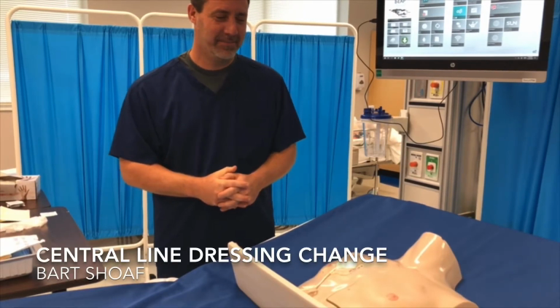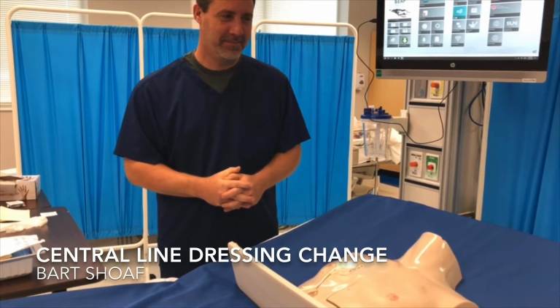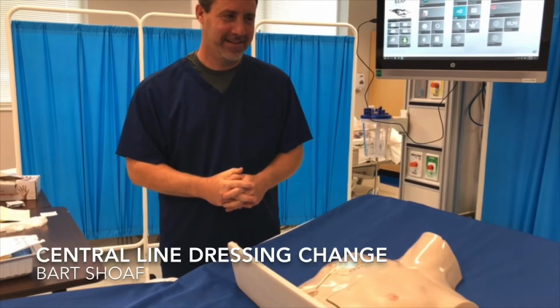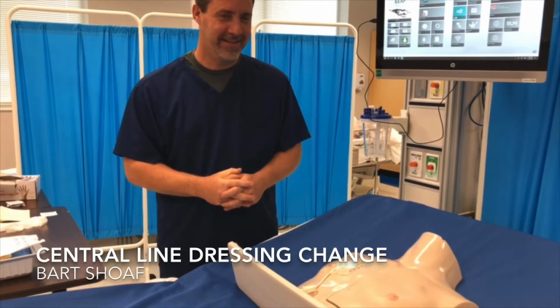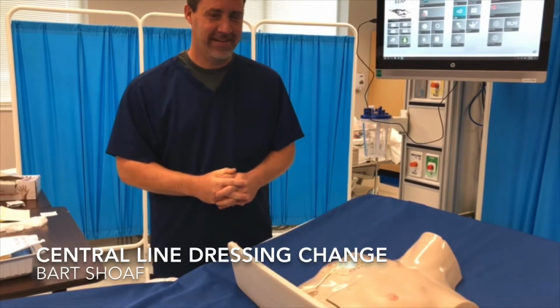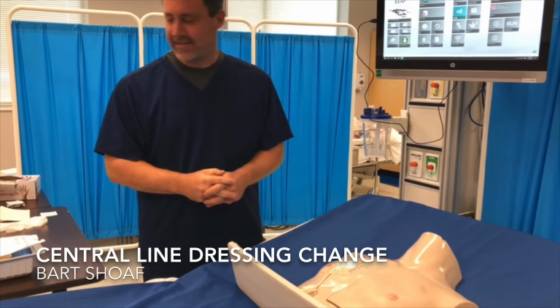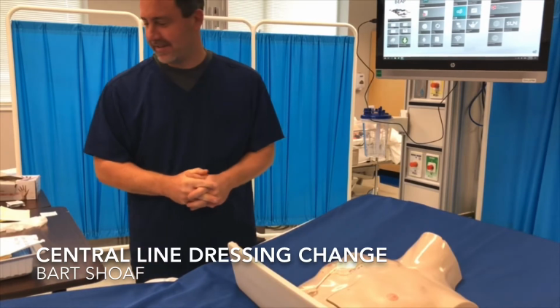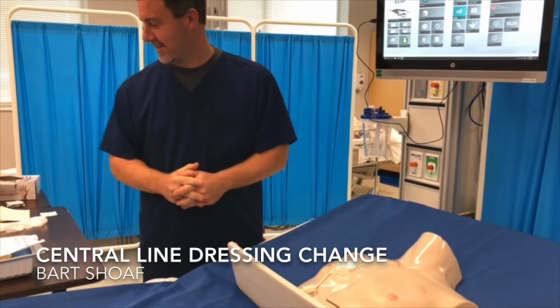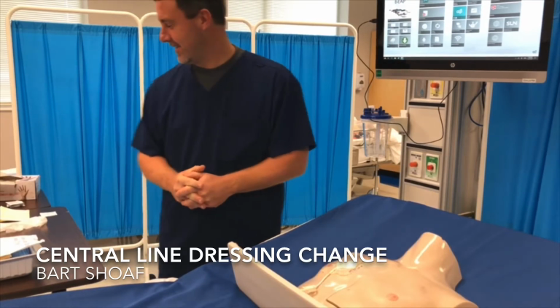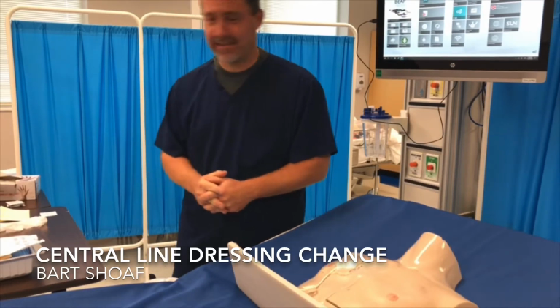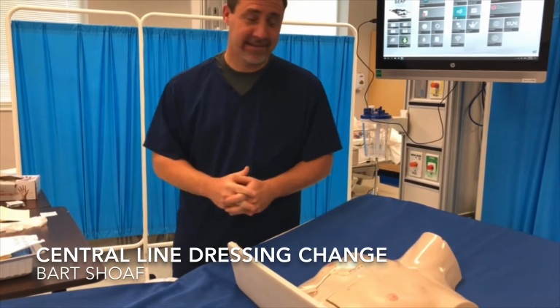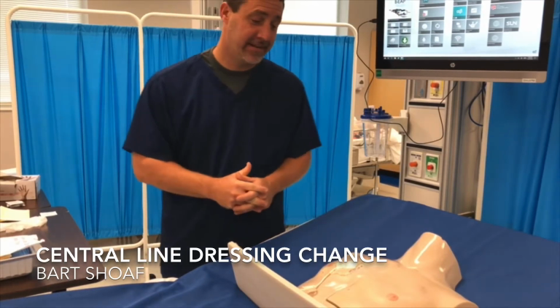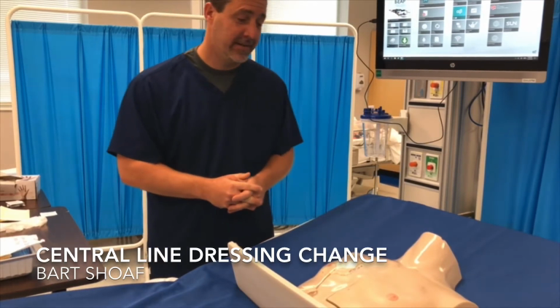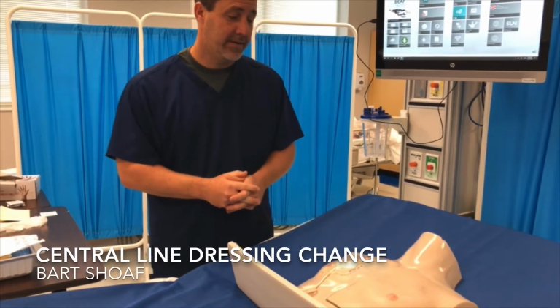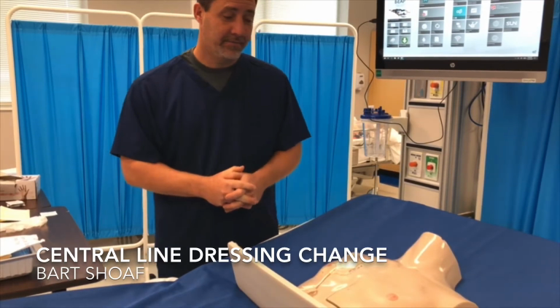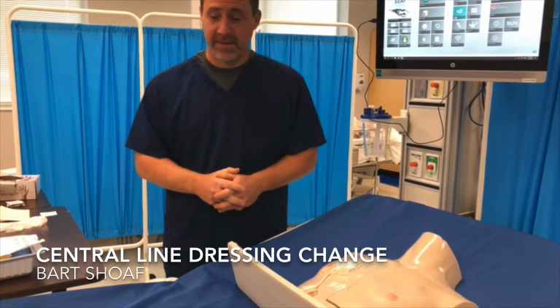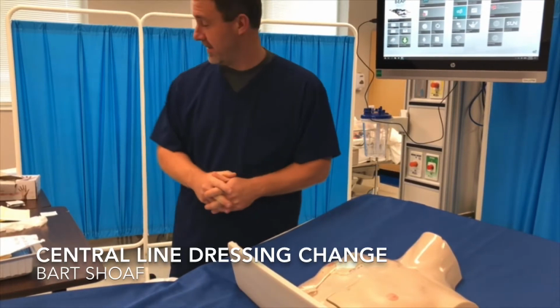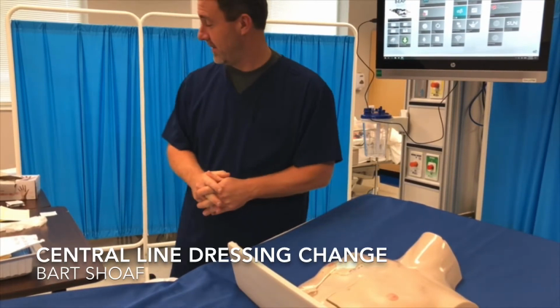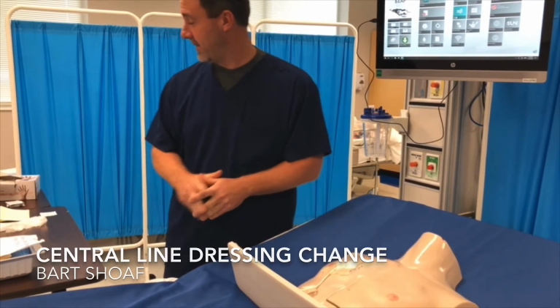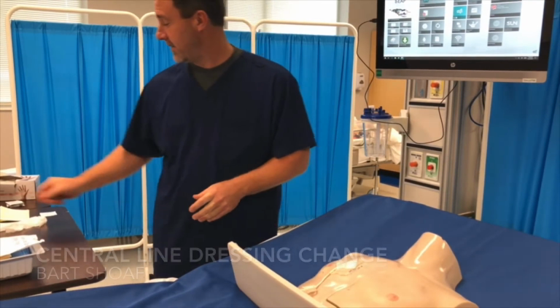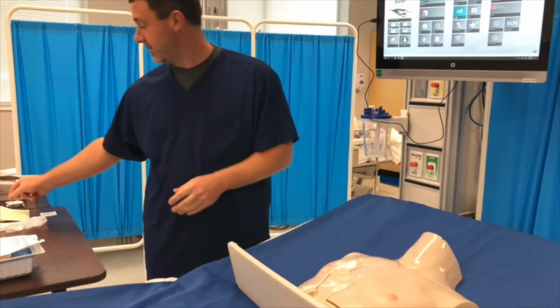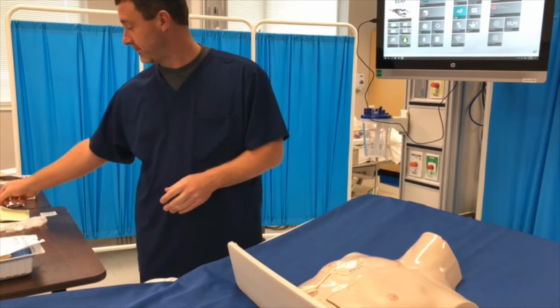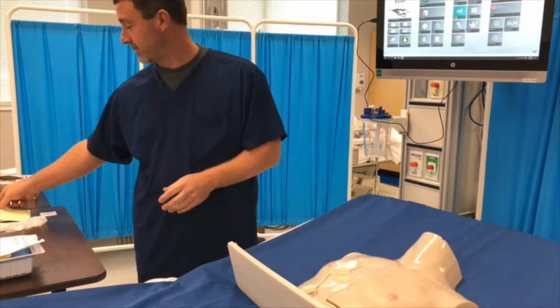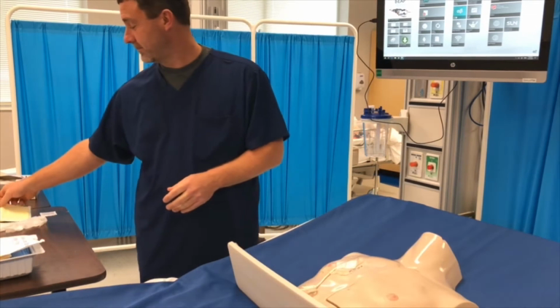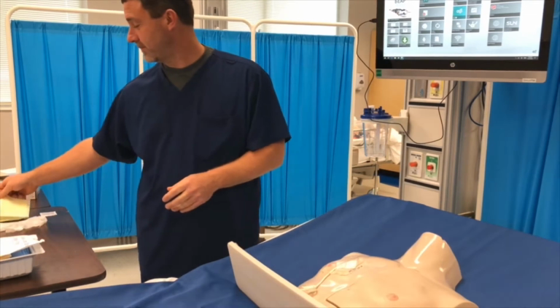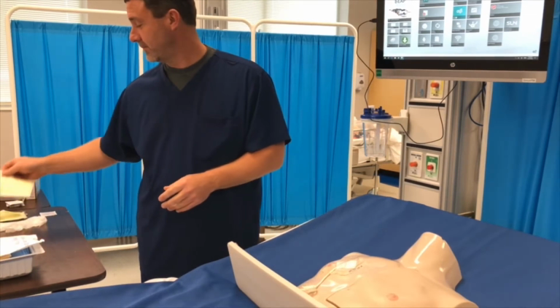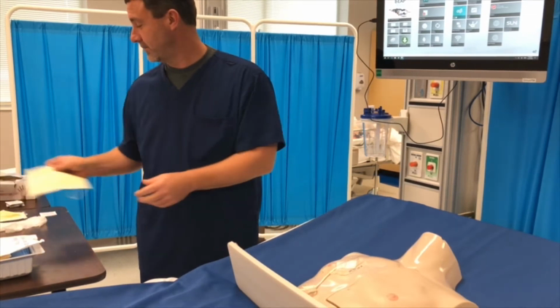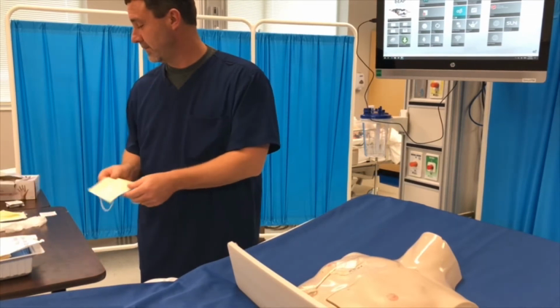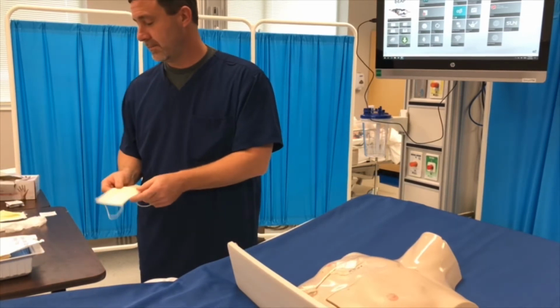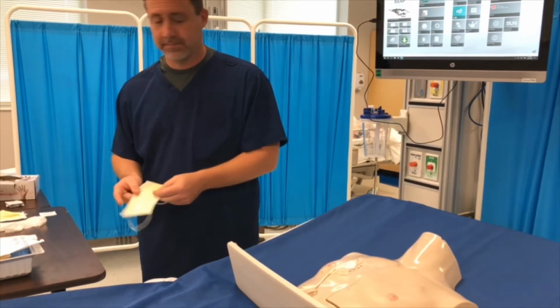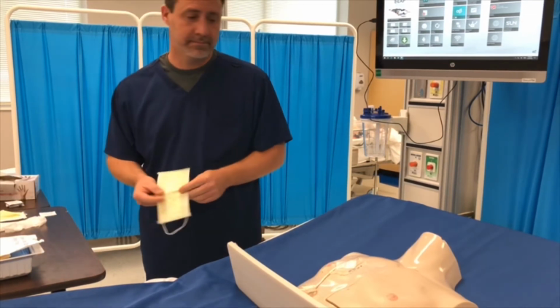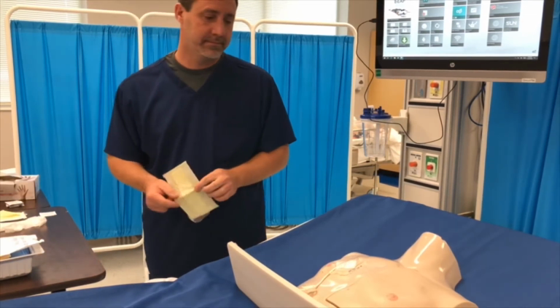Changing a sterile dry dressing for central venous access. Steps one through nine on your checkoff sheet should be memorized and completed. We will now start on number ten.